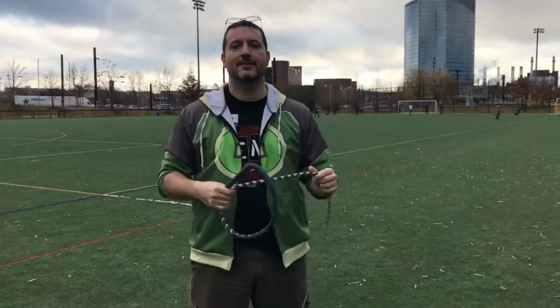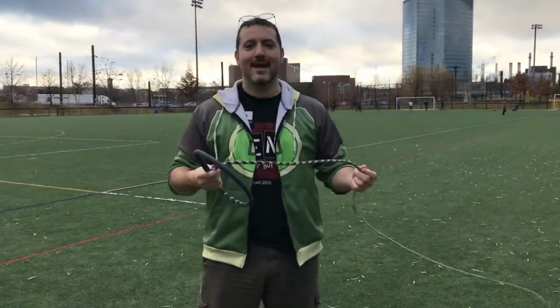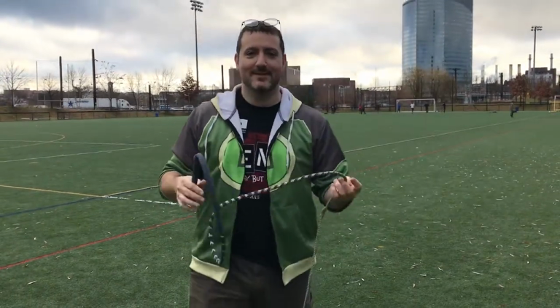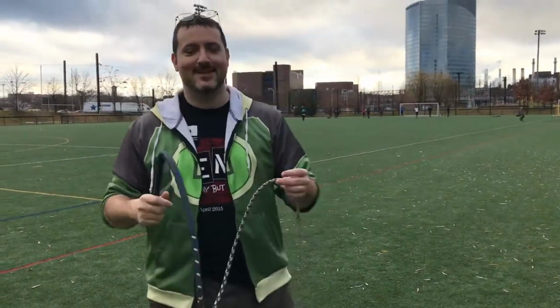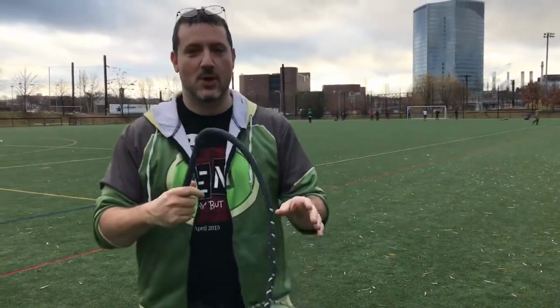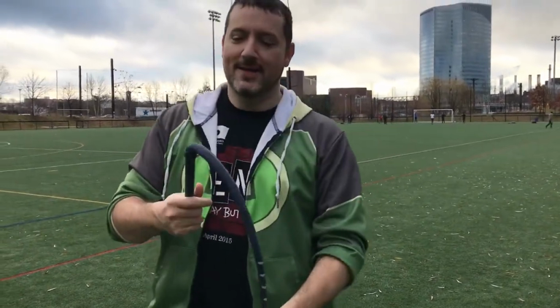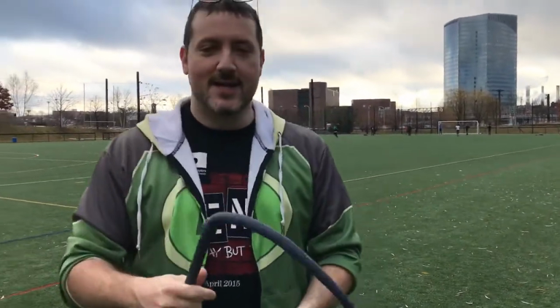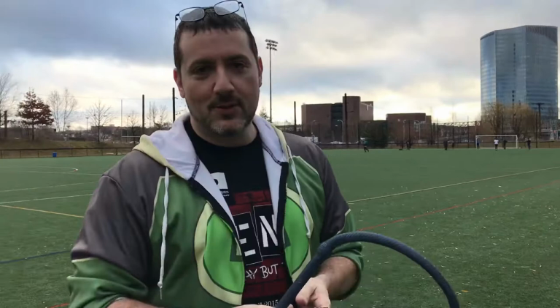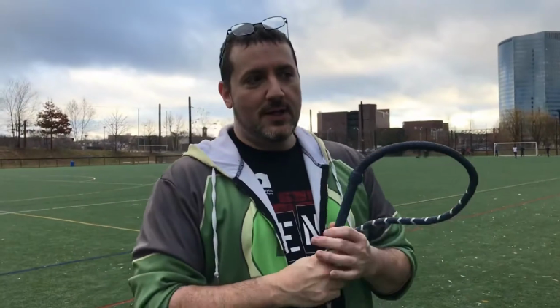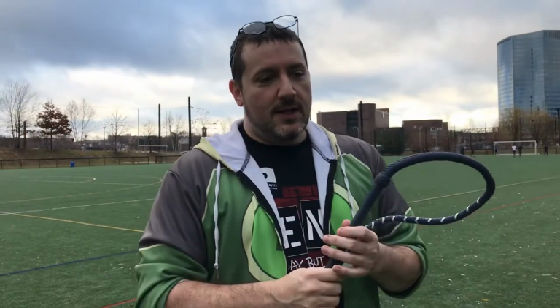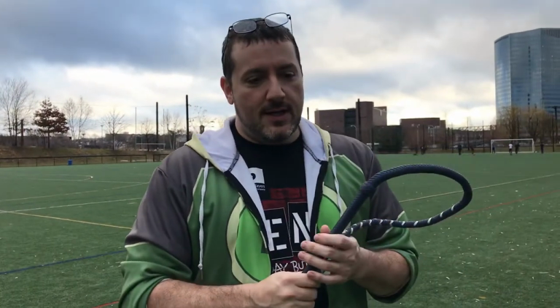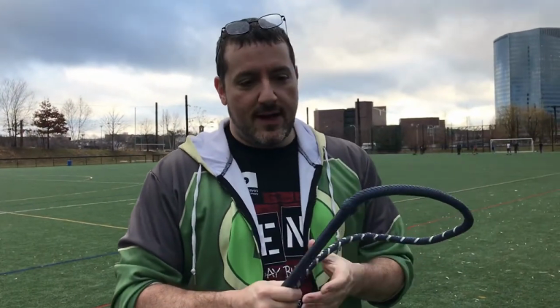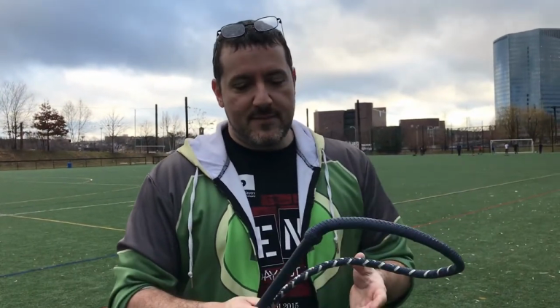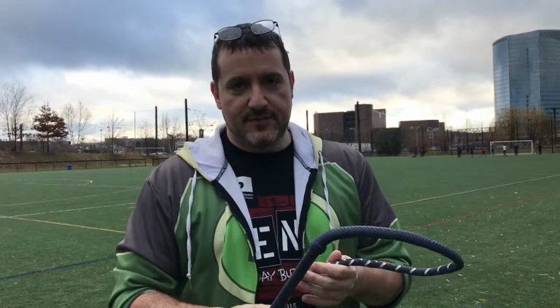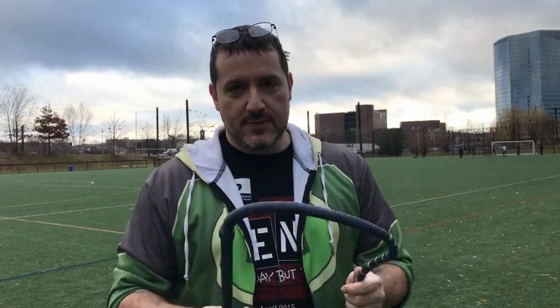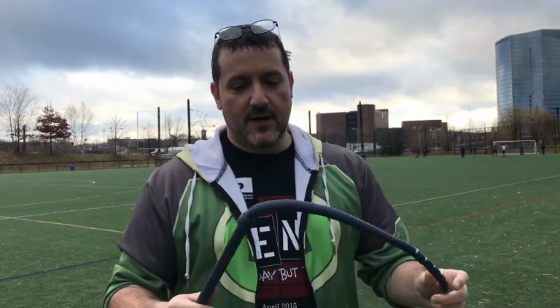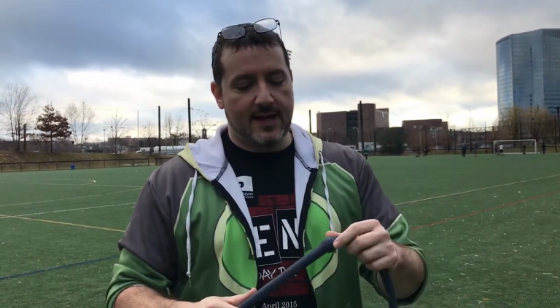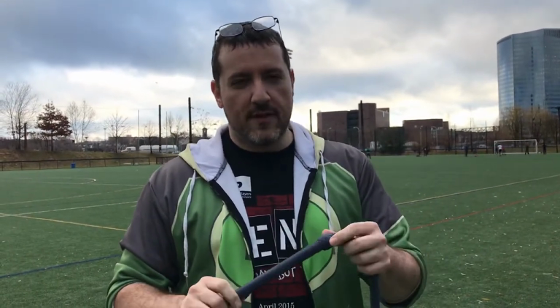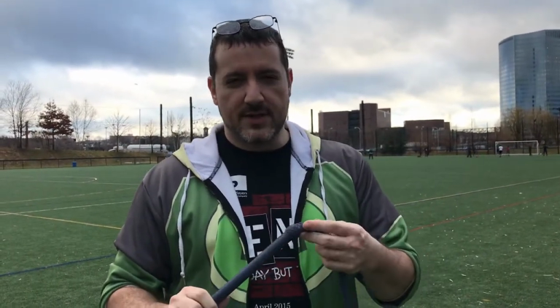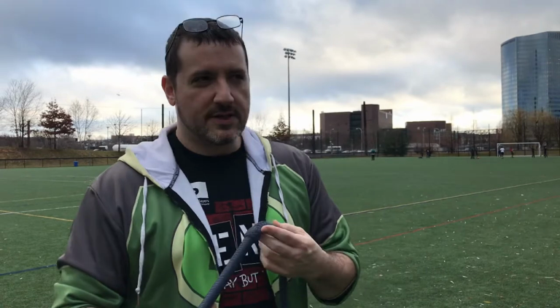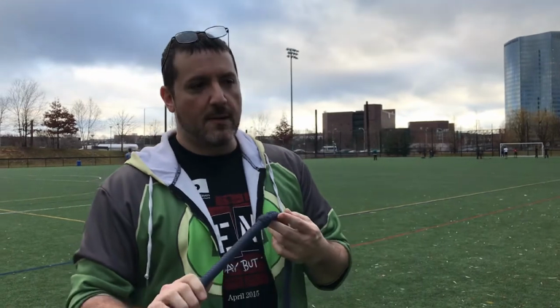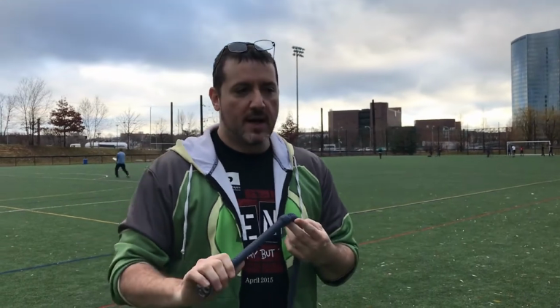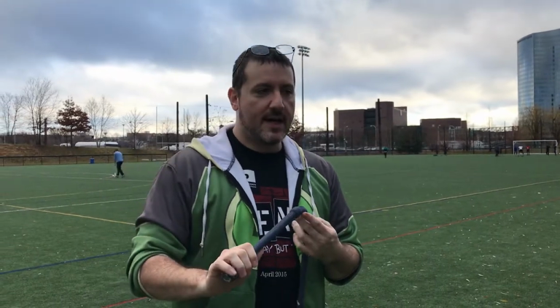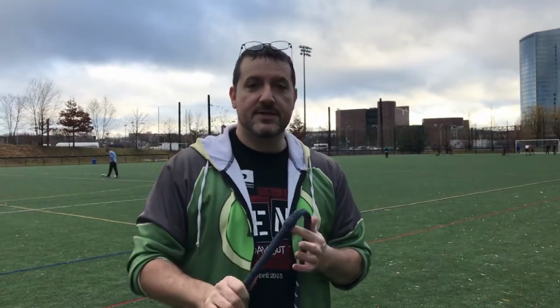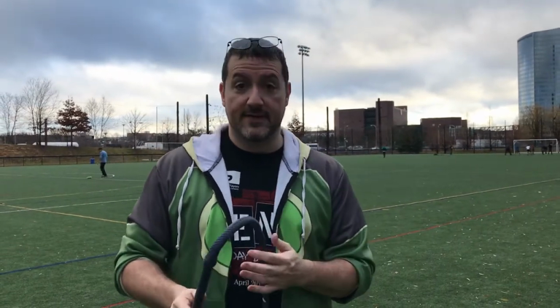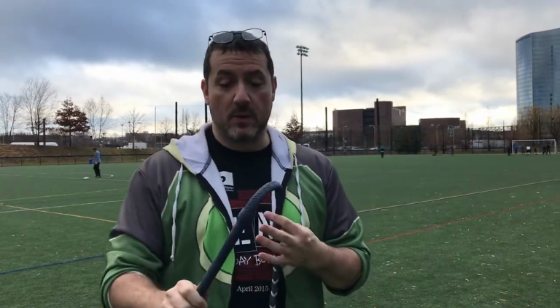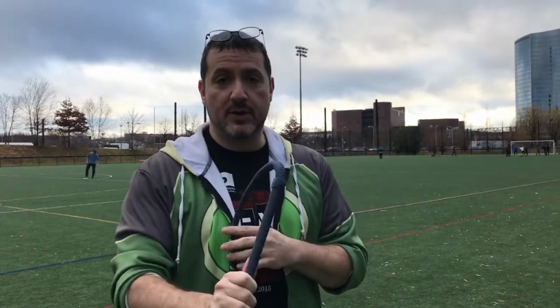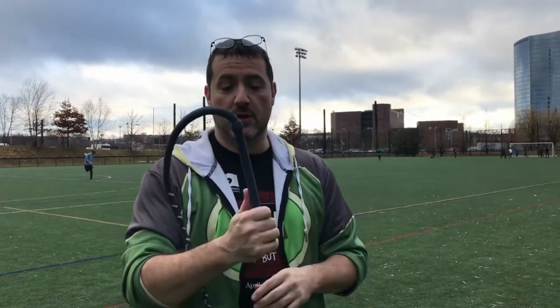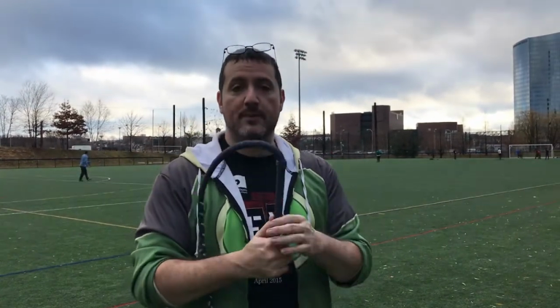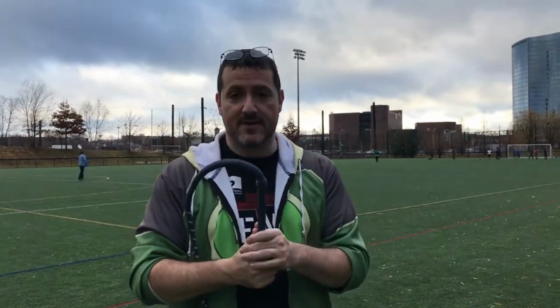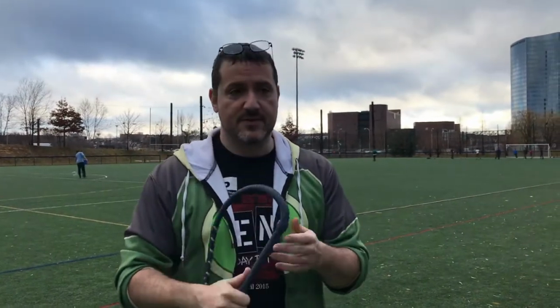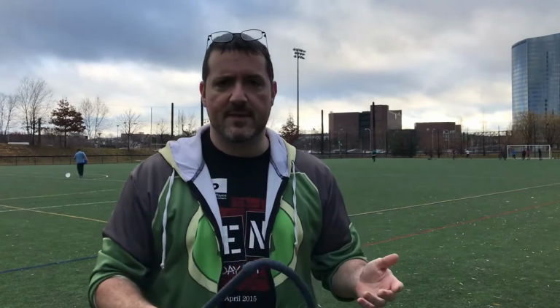Hey everybody, Sean here. I've made a bunch of videos so far, and in one of them I got very specific about where I push on the whip with my thumb. This was a video I made about the cutter crack and how I picked it apart to make it work for me.